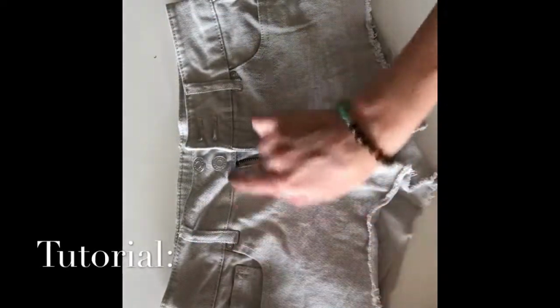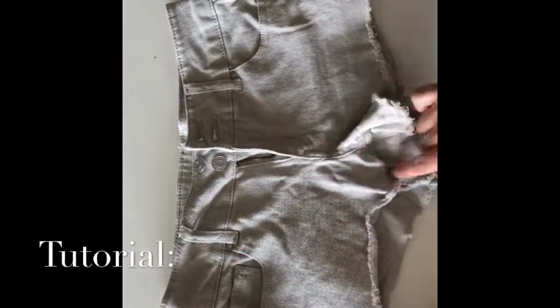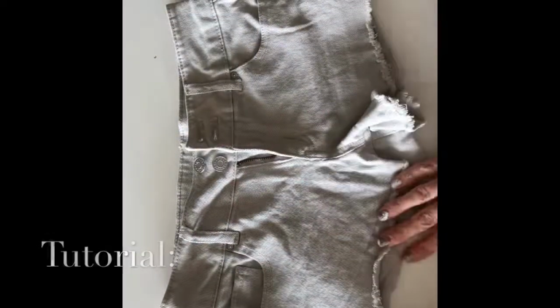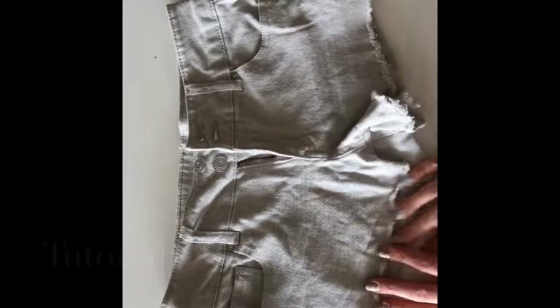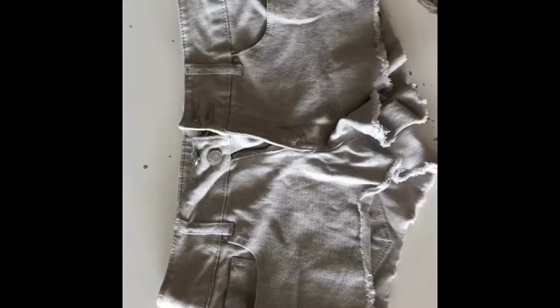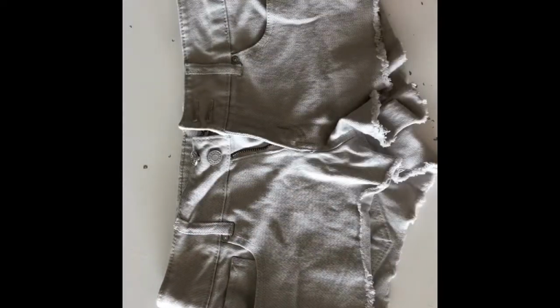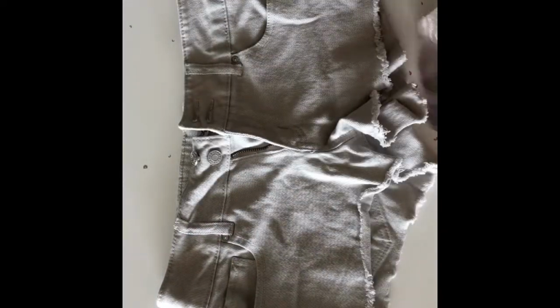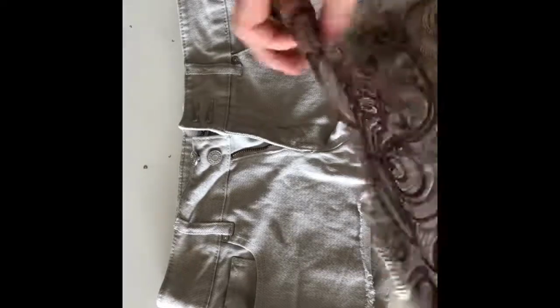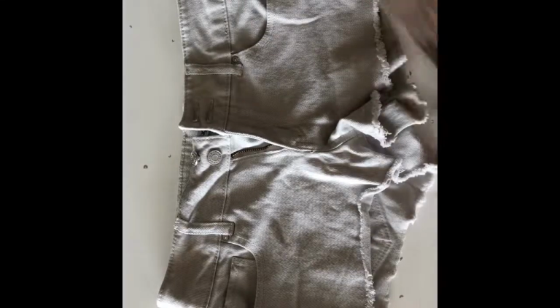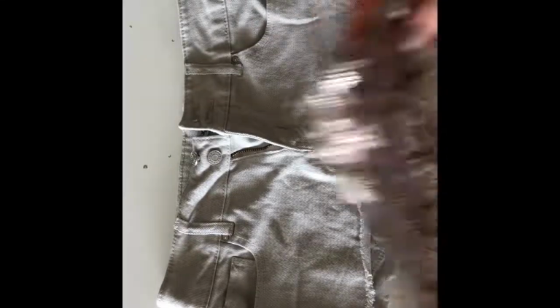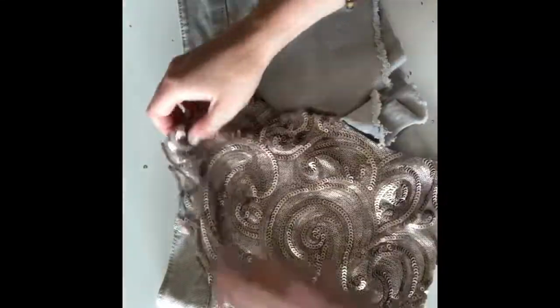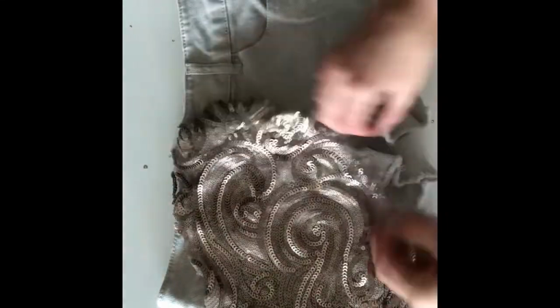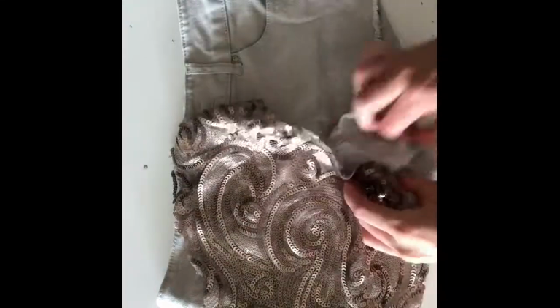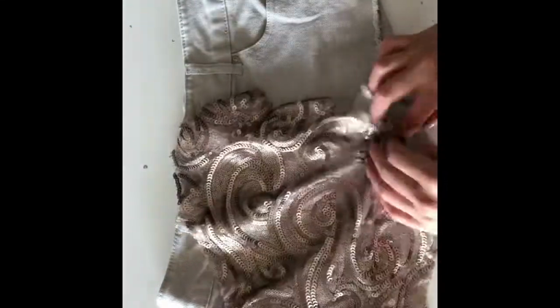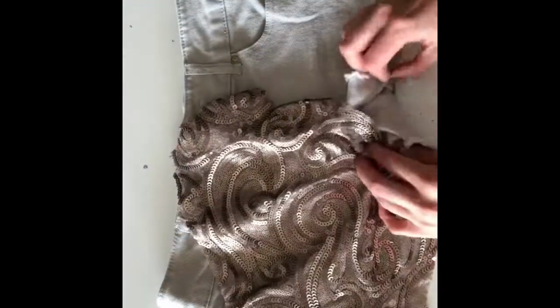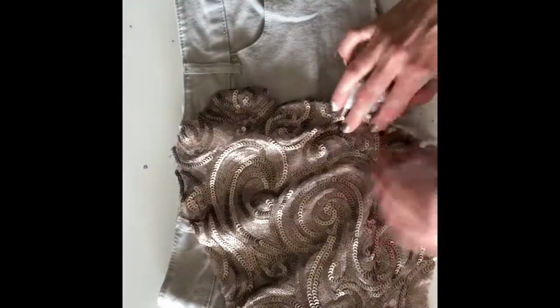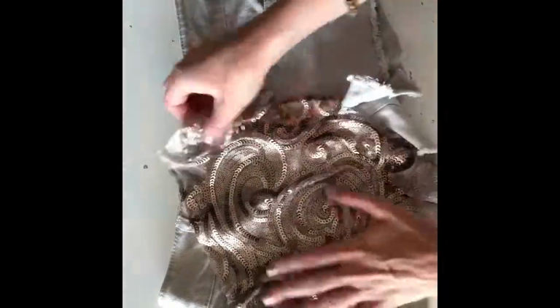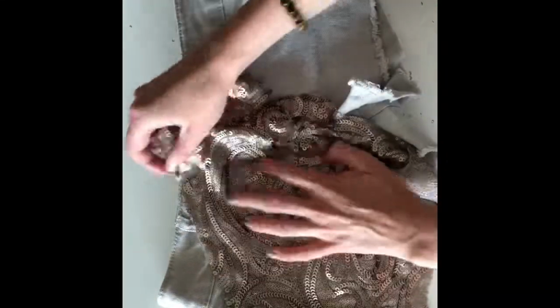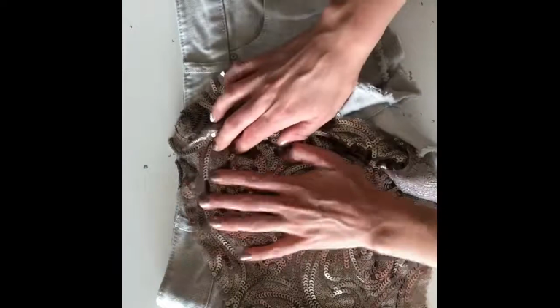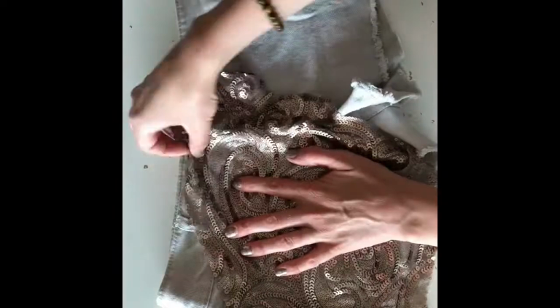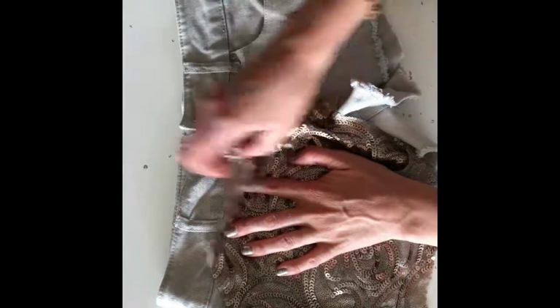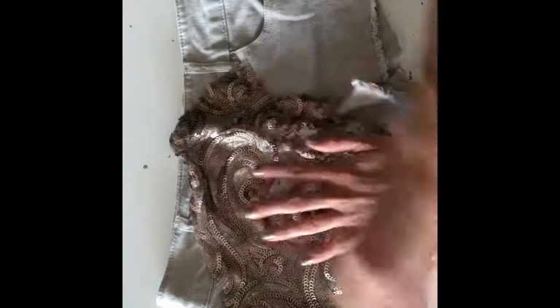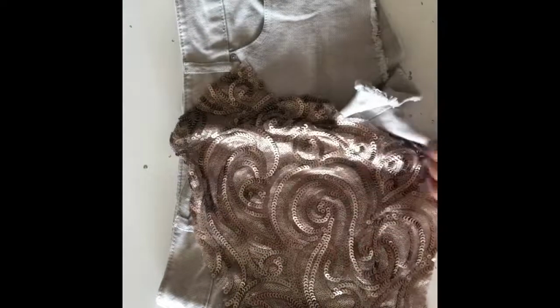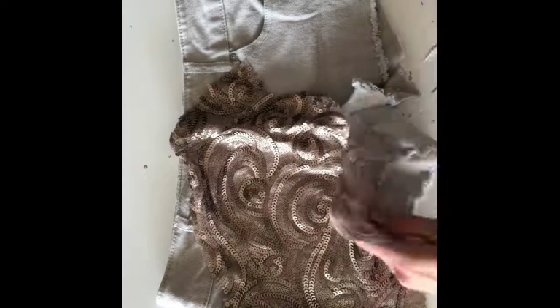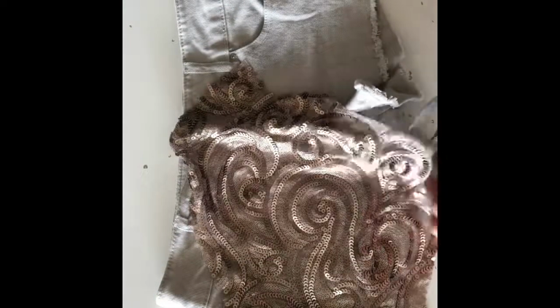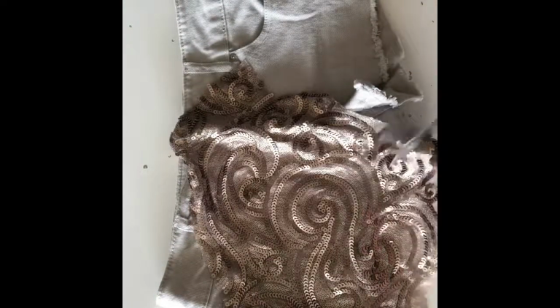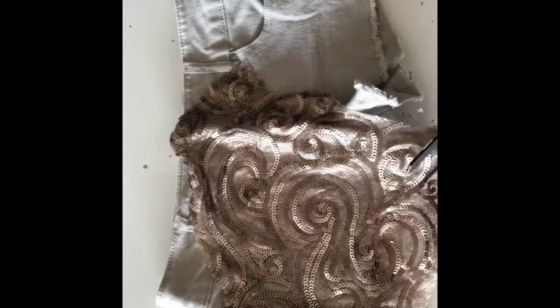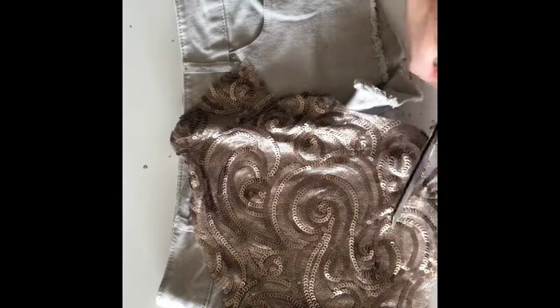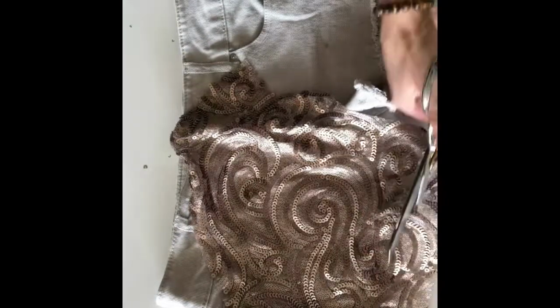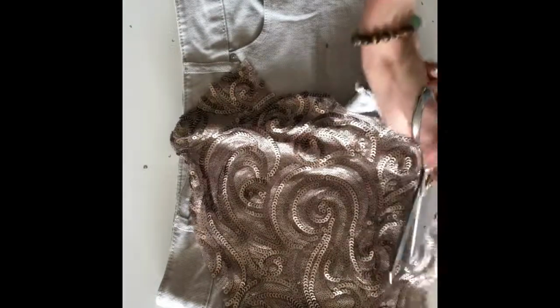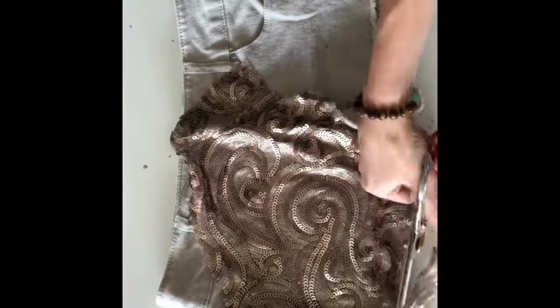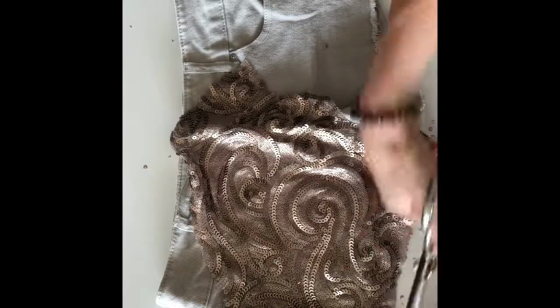Start out by laying your old shorts flat on a table. Lay your scrap piece of sequin fabric over the section of shorts you'd like to cover. Then trim away any excess but be sure to leave about an inch all the way around. Now remove that fabric and set it aside.